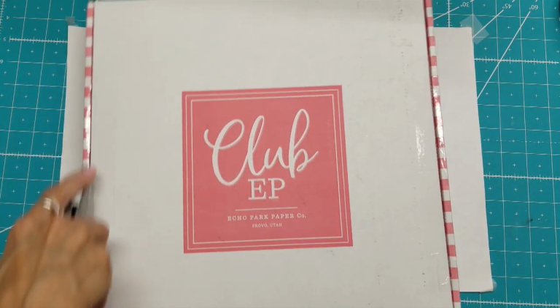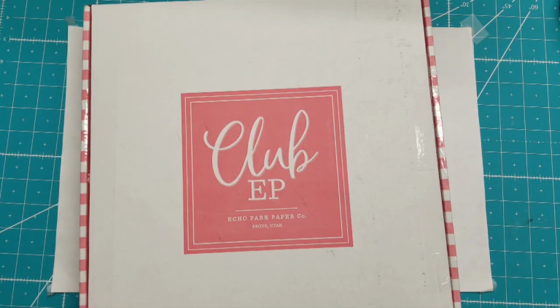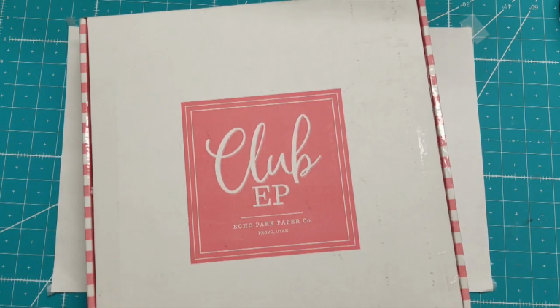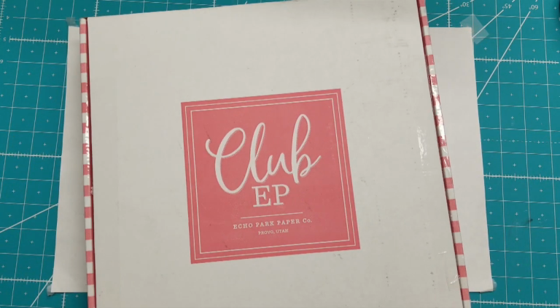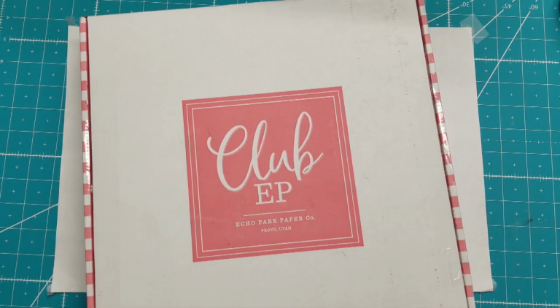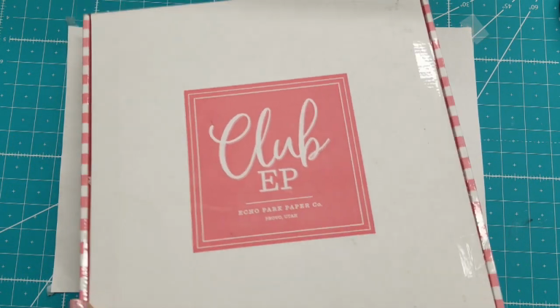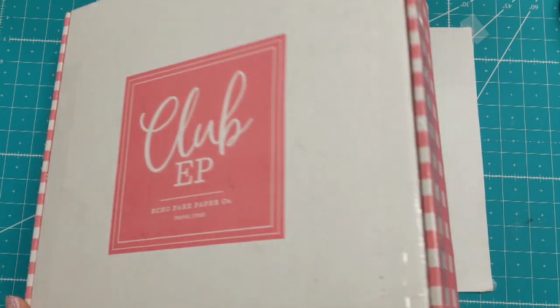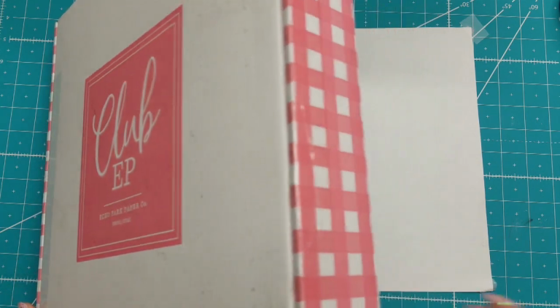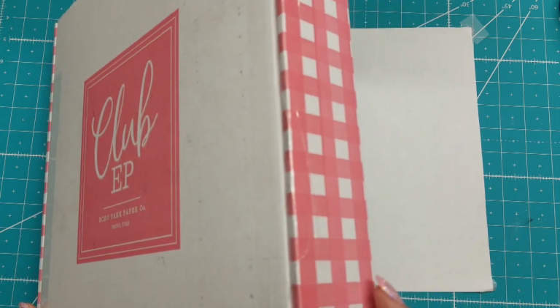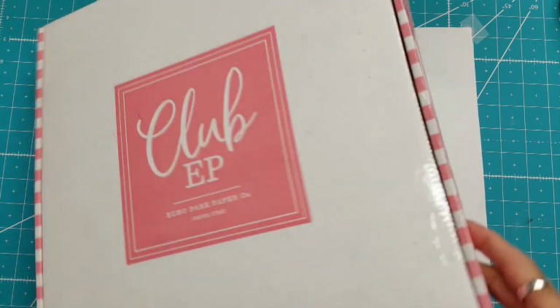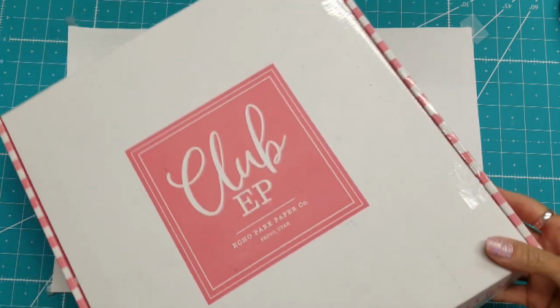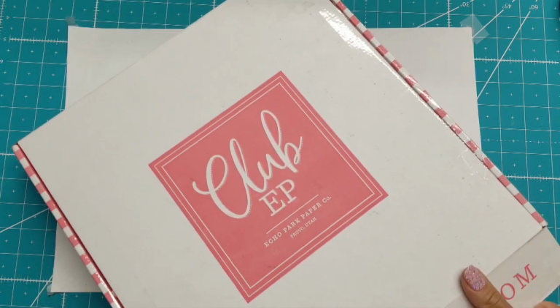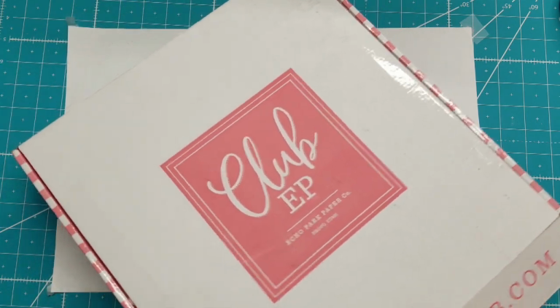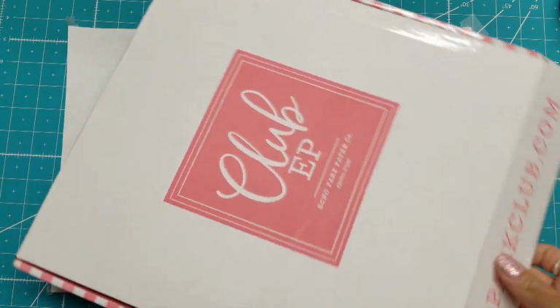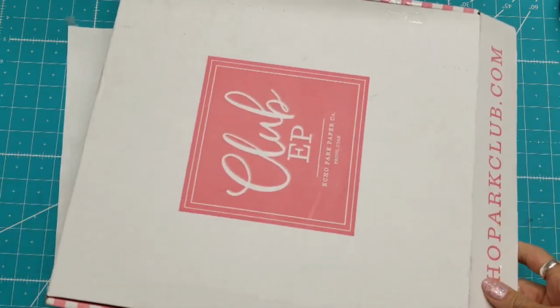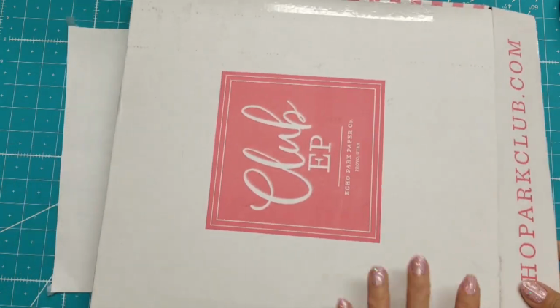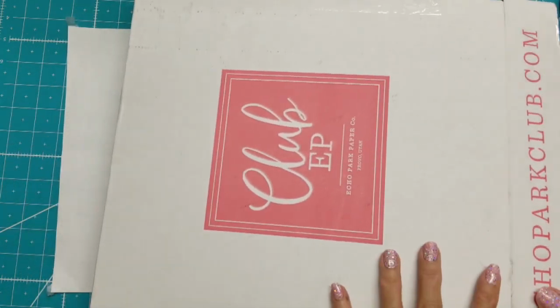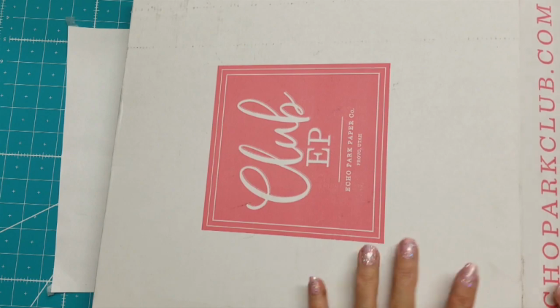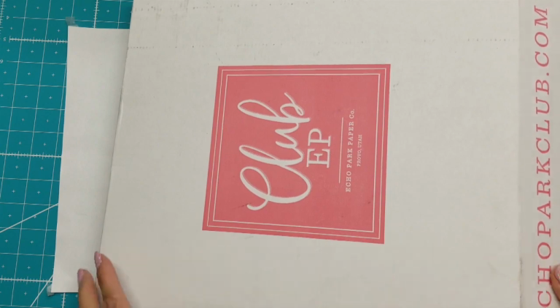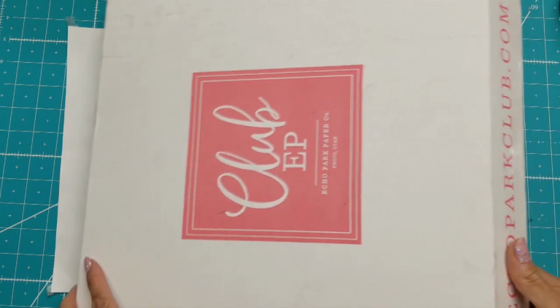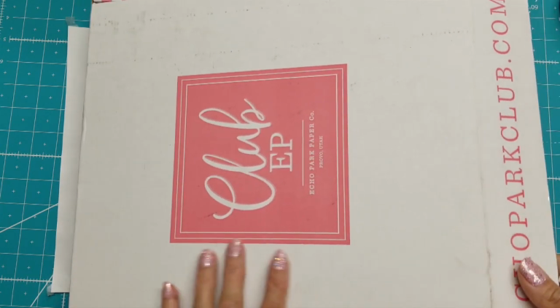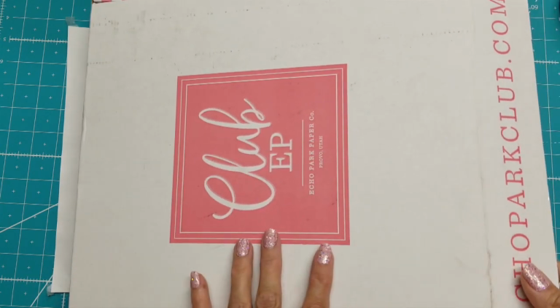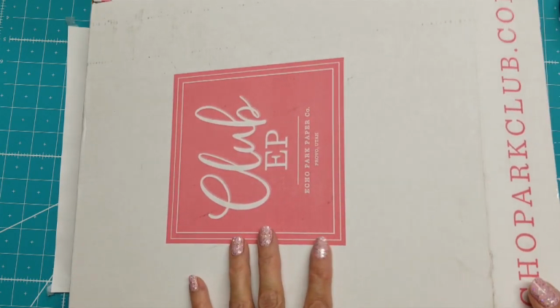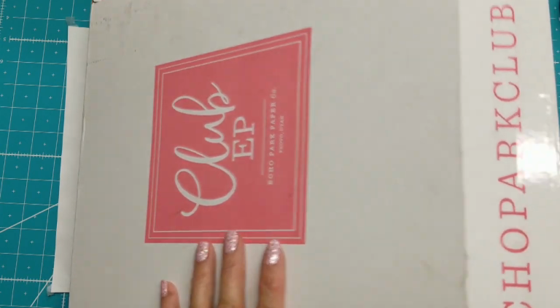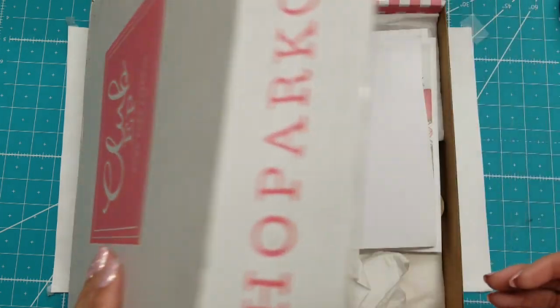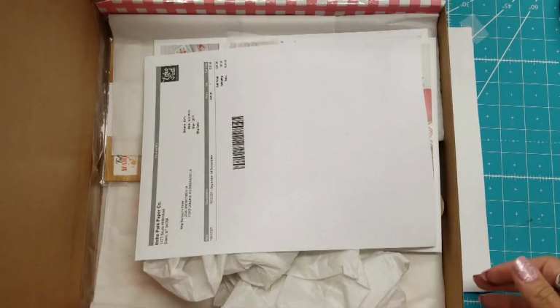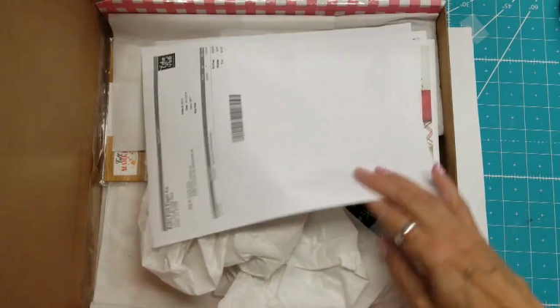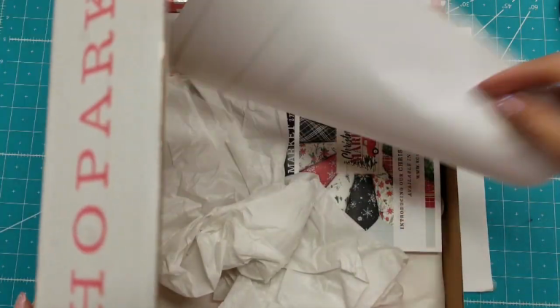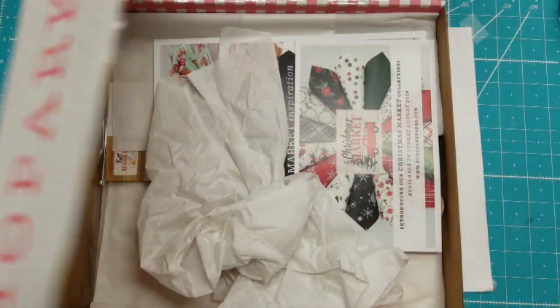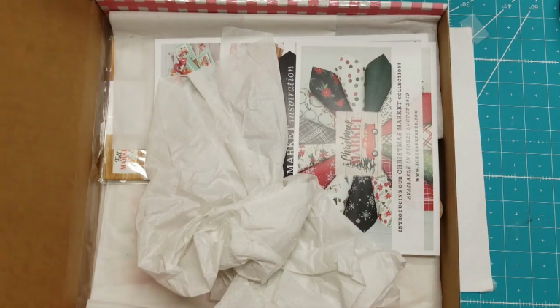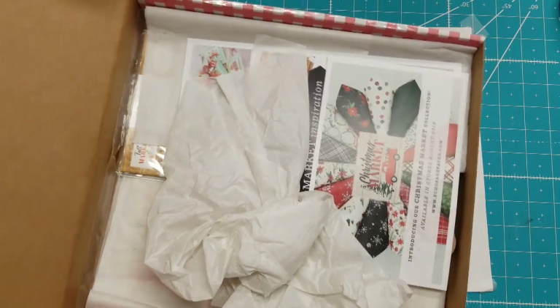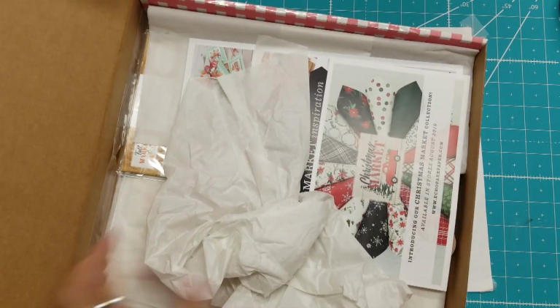I love Echo Park, I love this box — look how cute this is, isn't that precious? Also, members receive 10% off at the Echo Park outlet store.